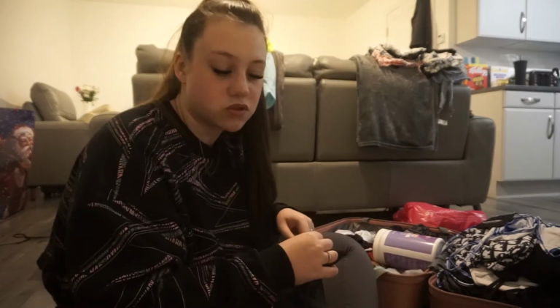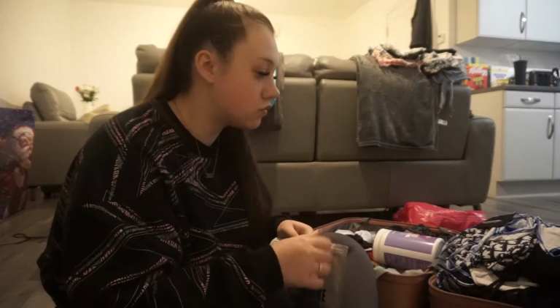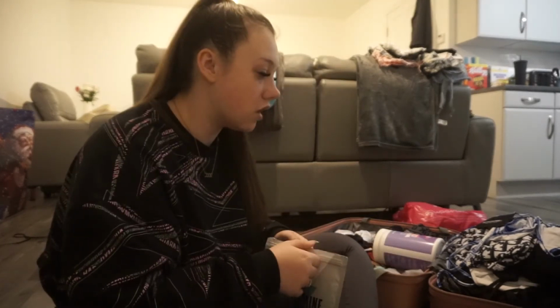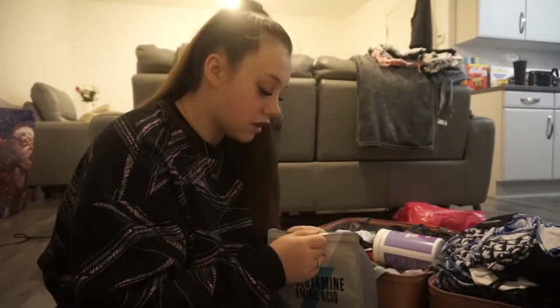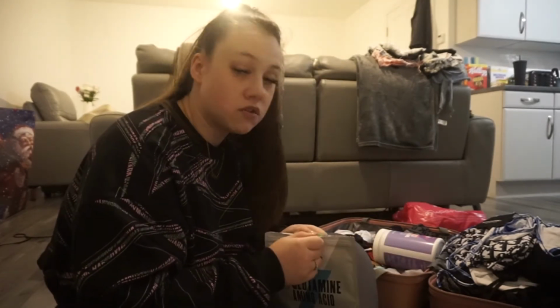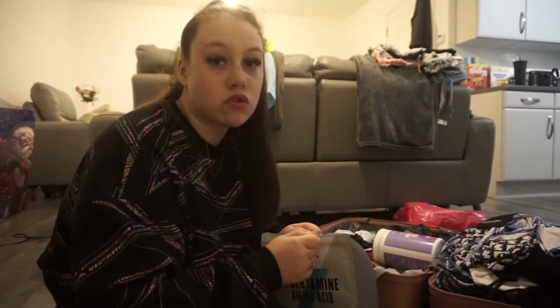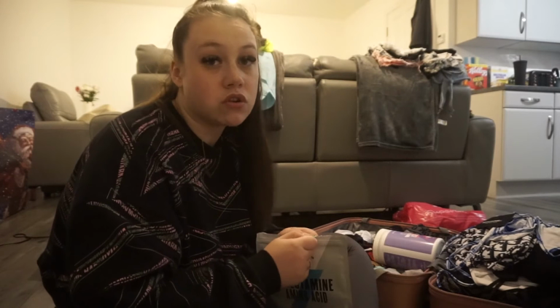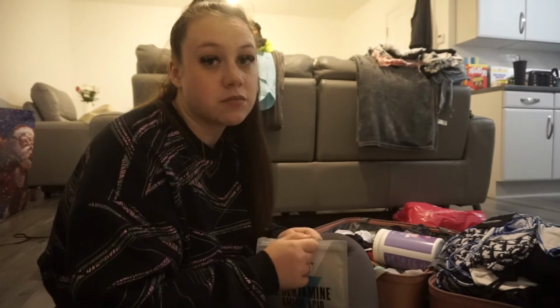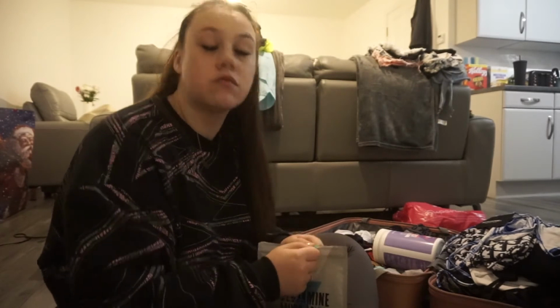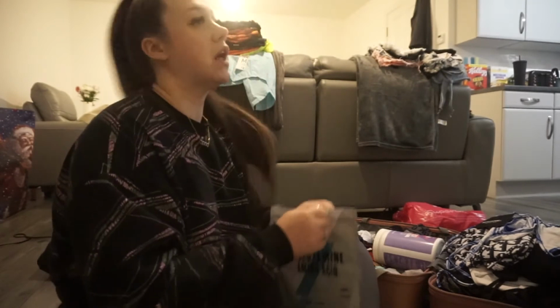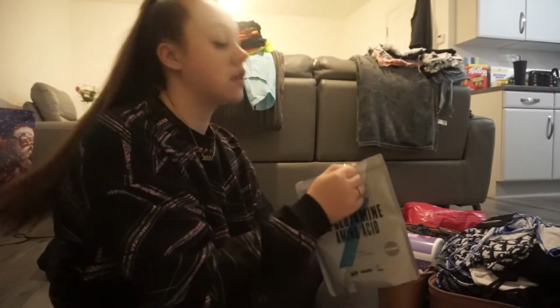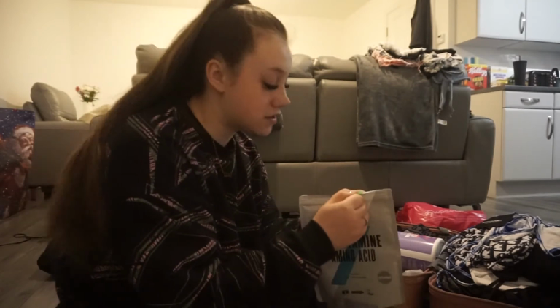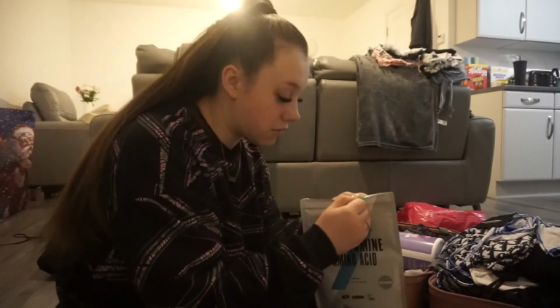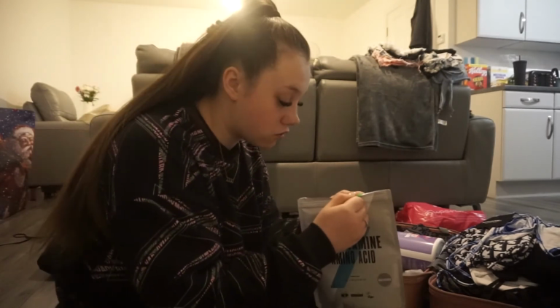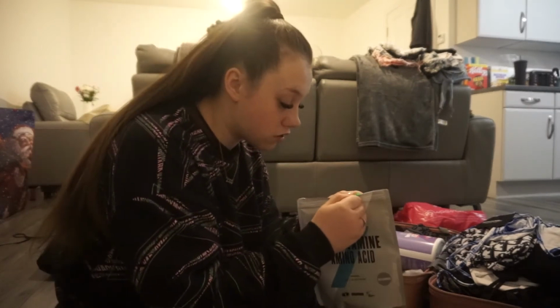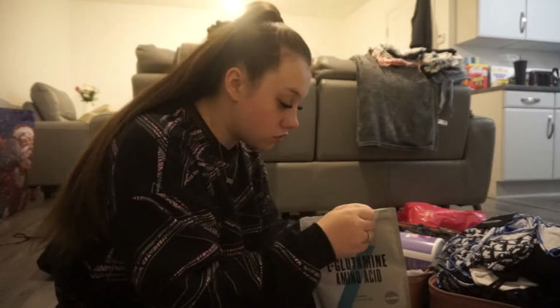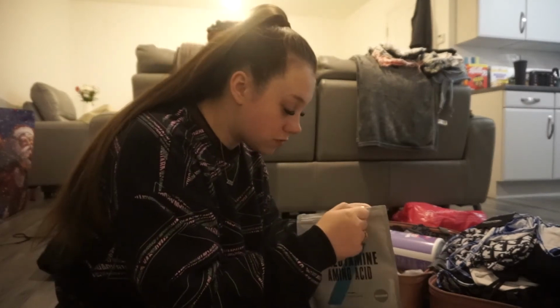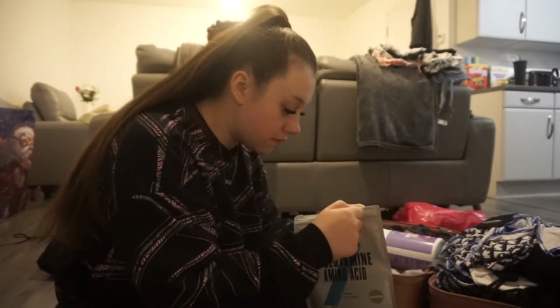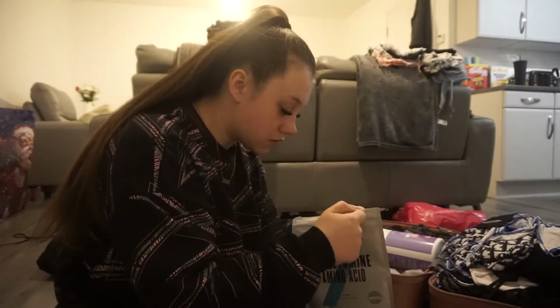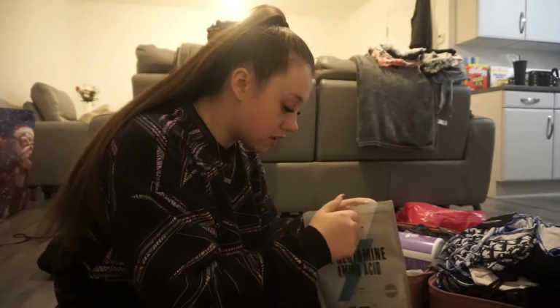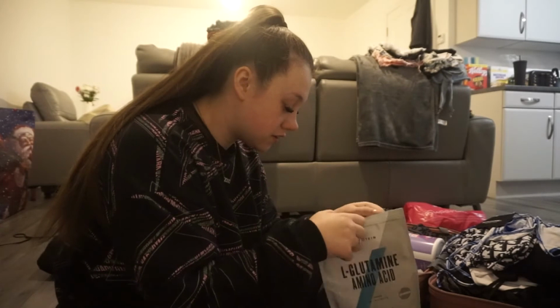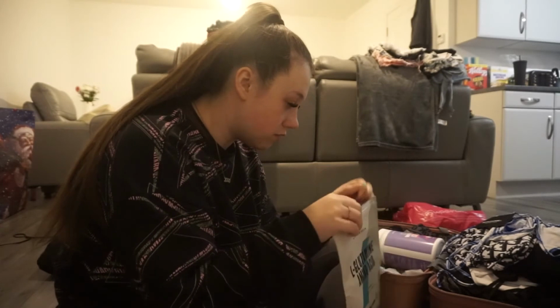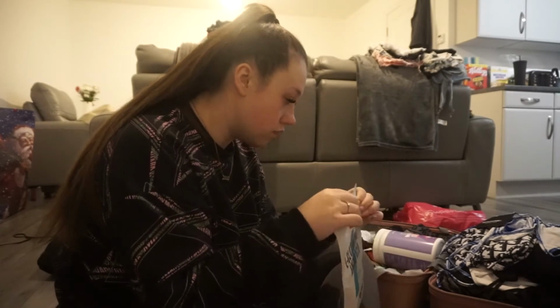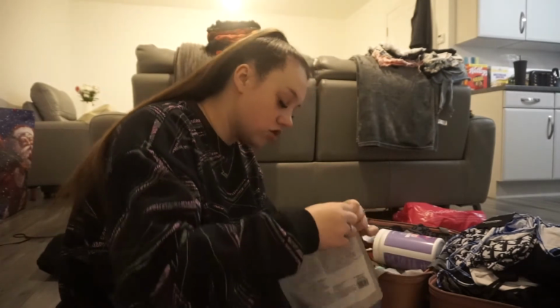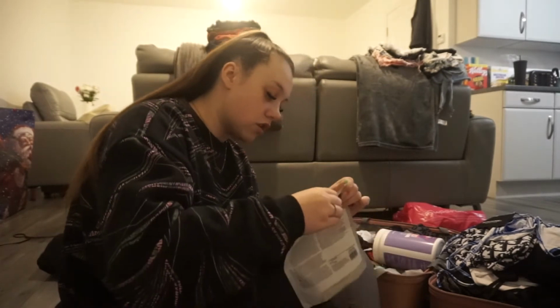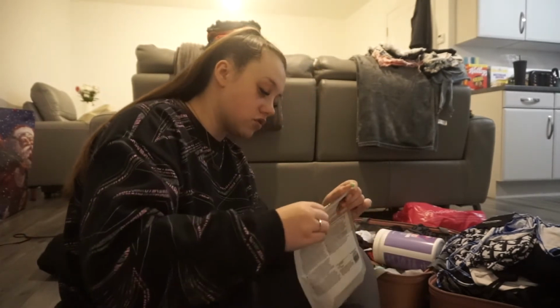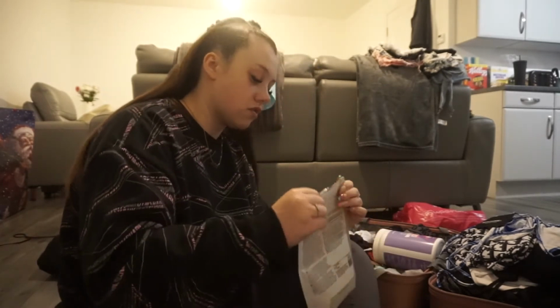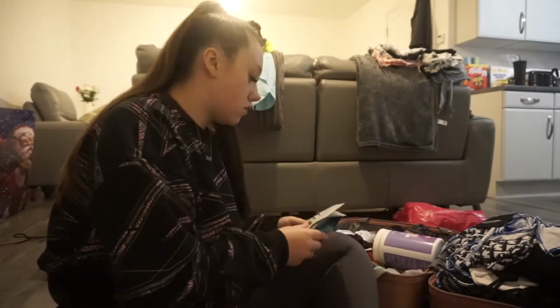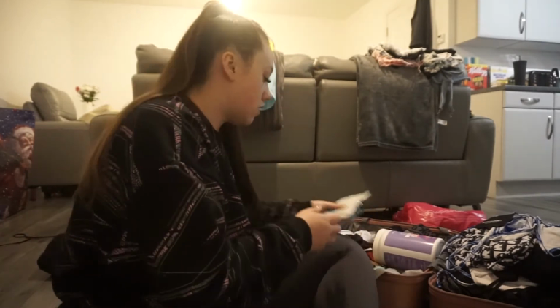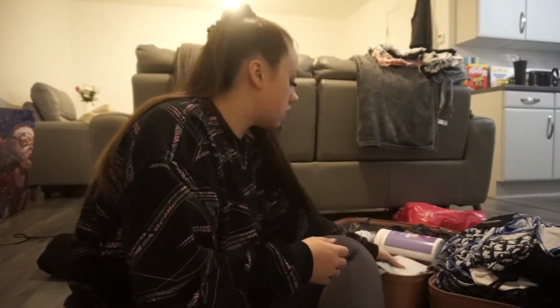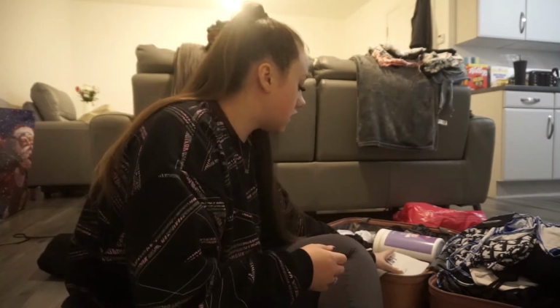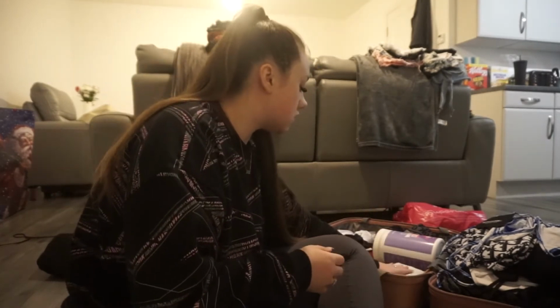Most of my clothes are dark. I know I'm going on holiday, but black is like my sole colour — so don't judge me, it is what it is. We move.